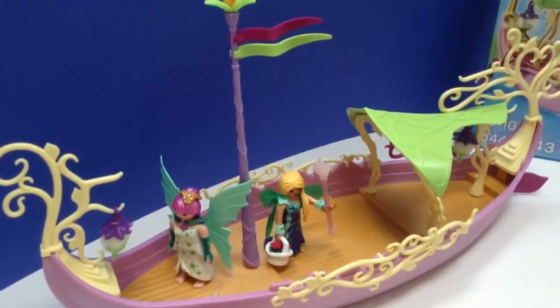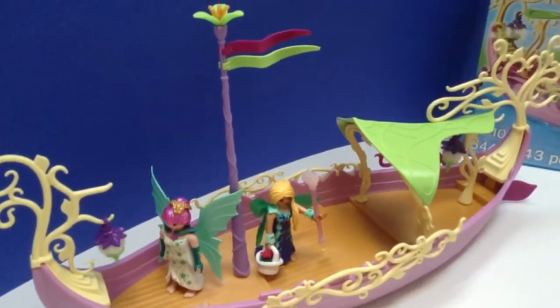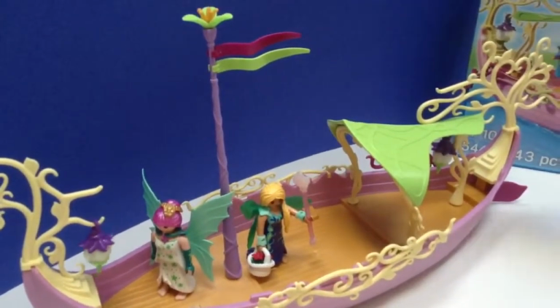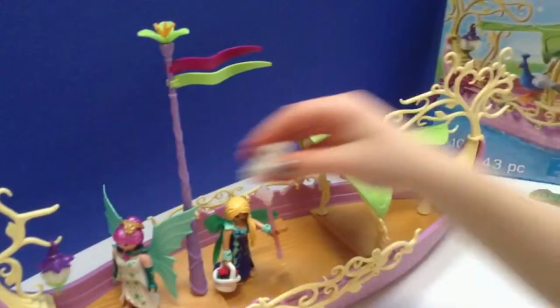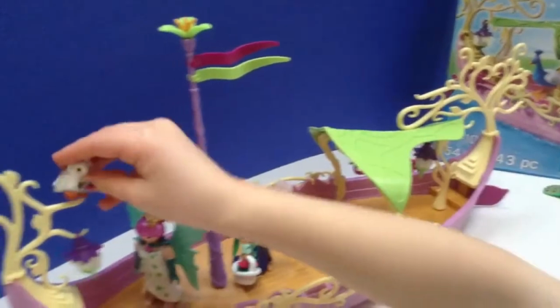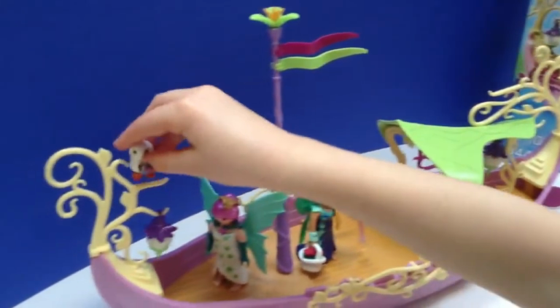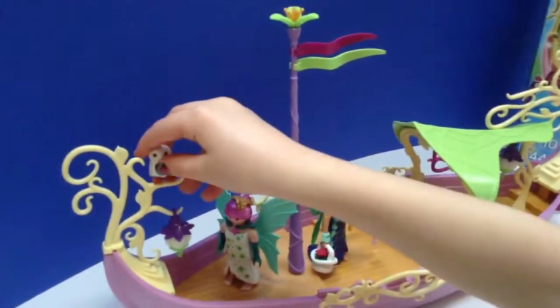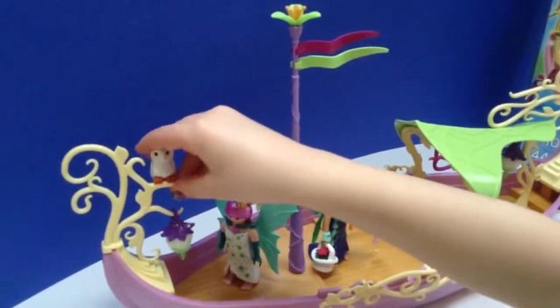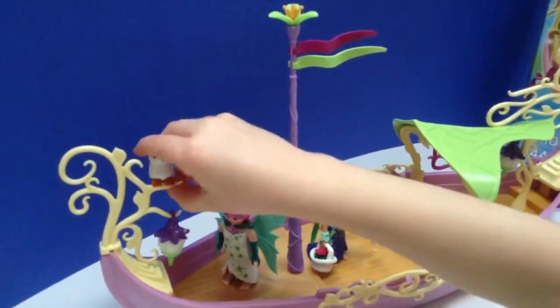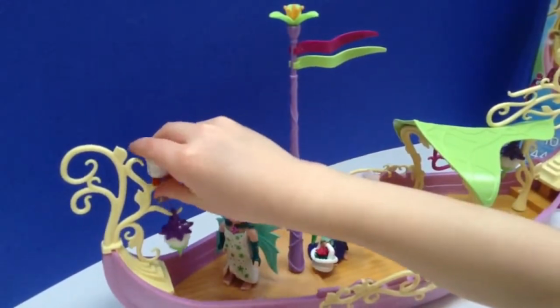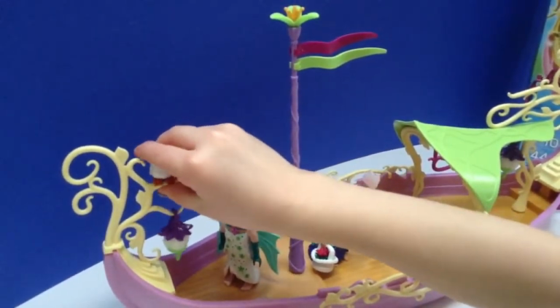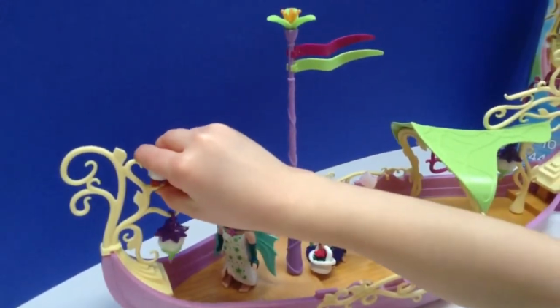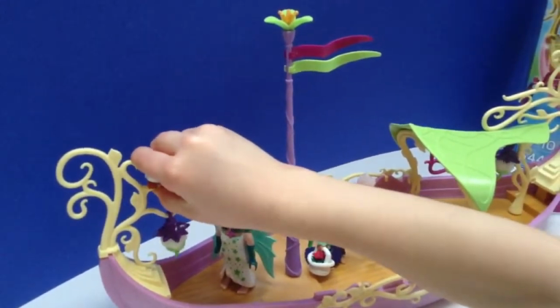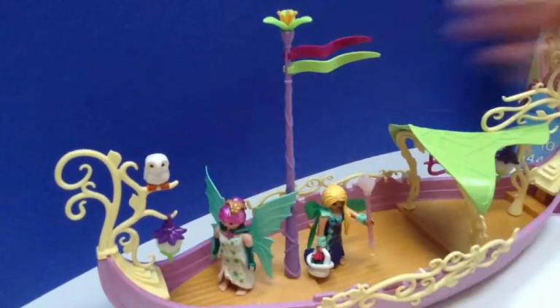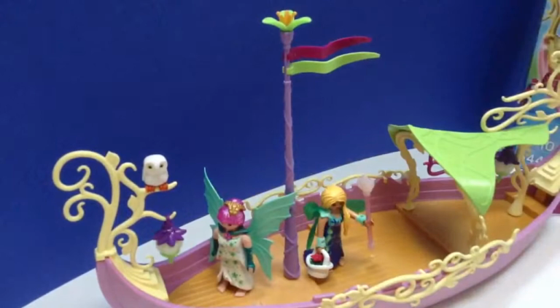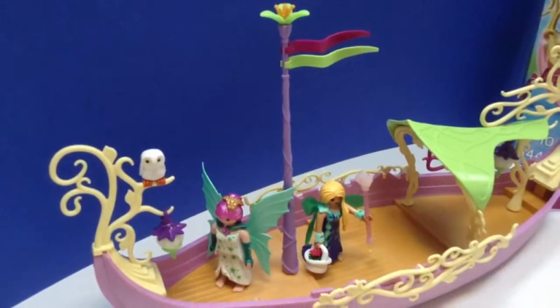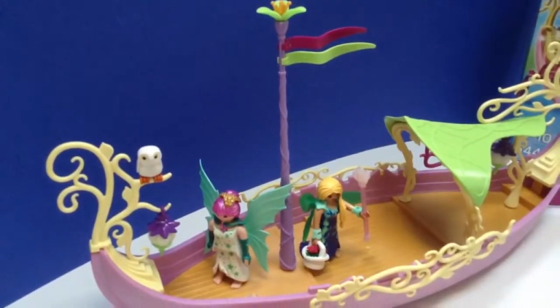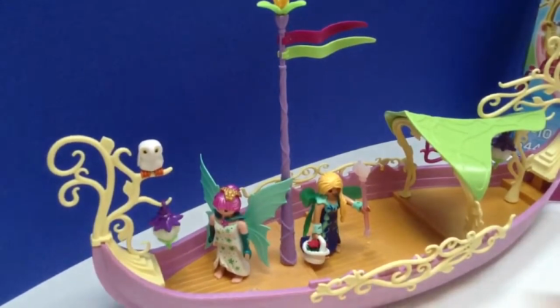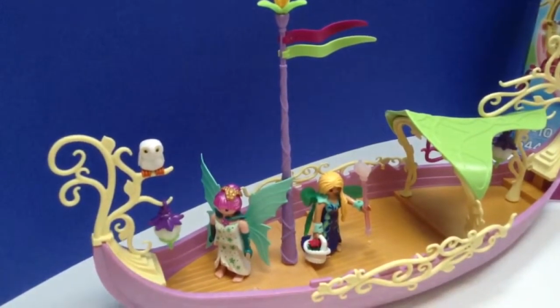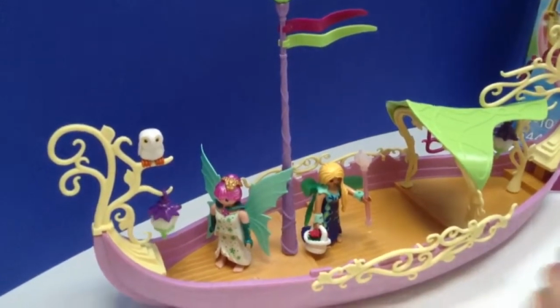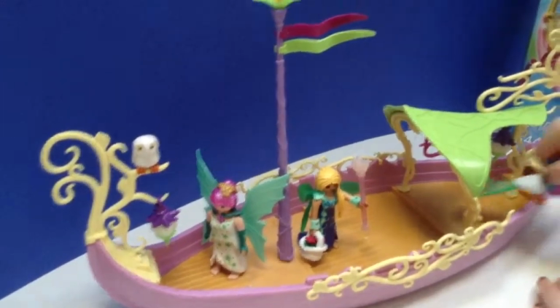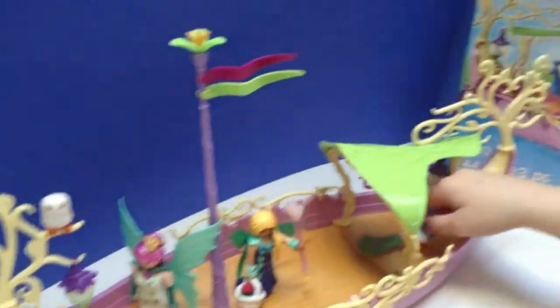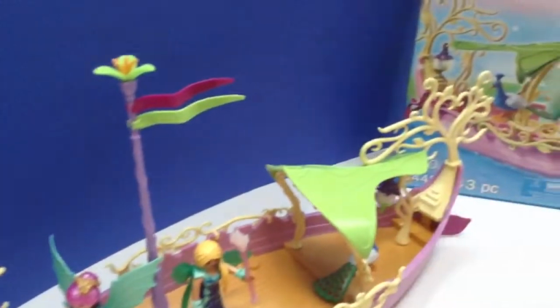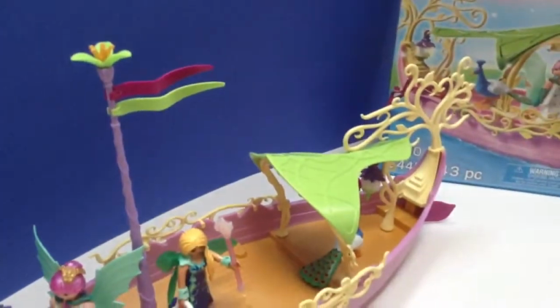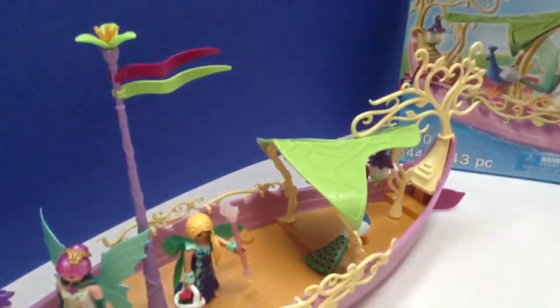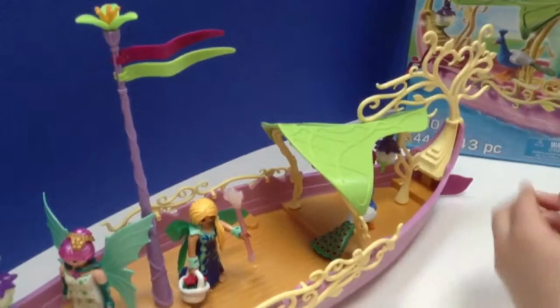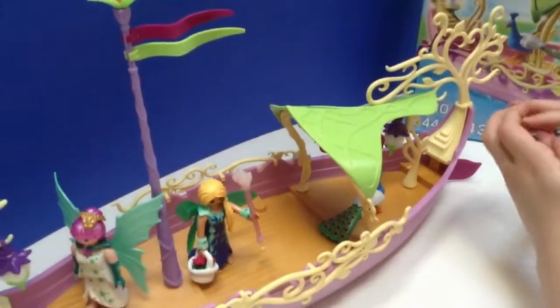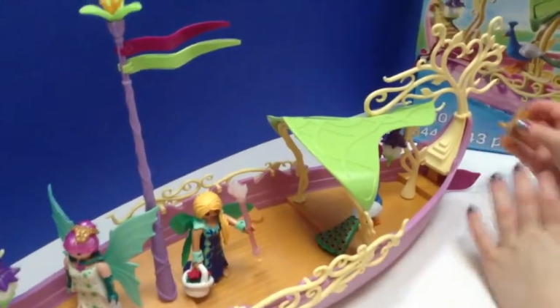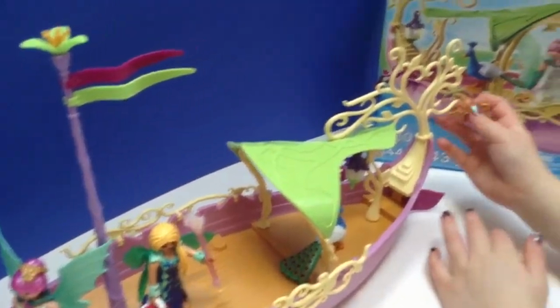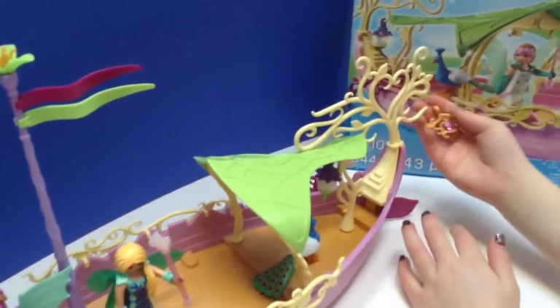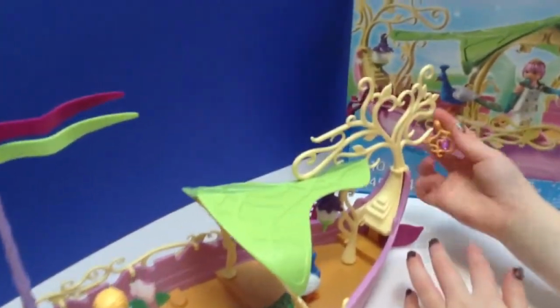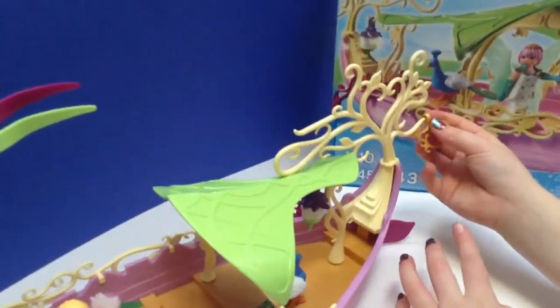And then an owl — he sits on the branch. And a peacock. And this has a heart on it.